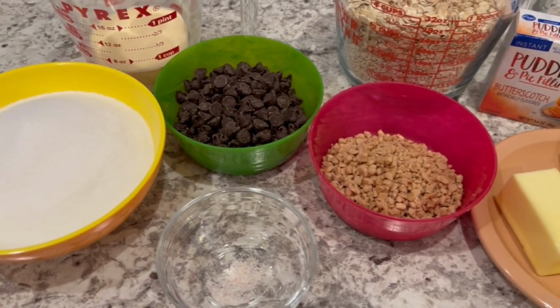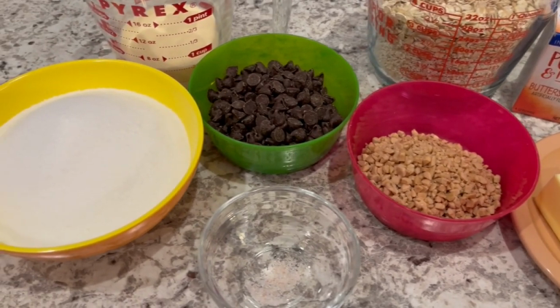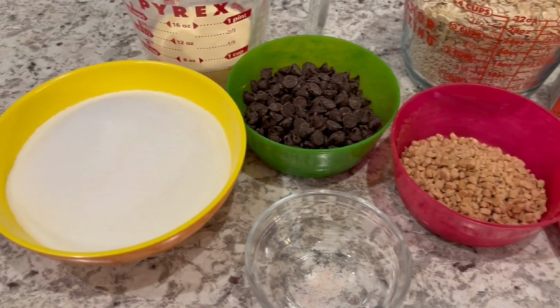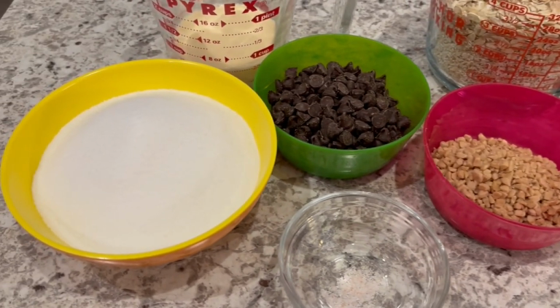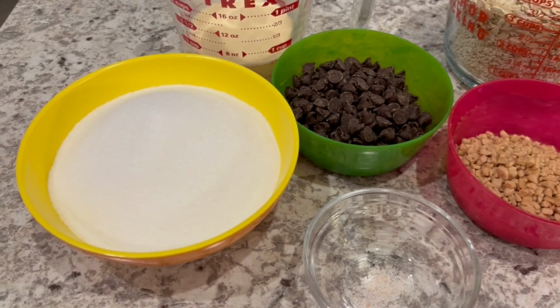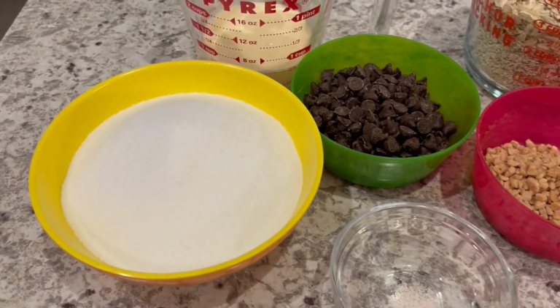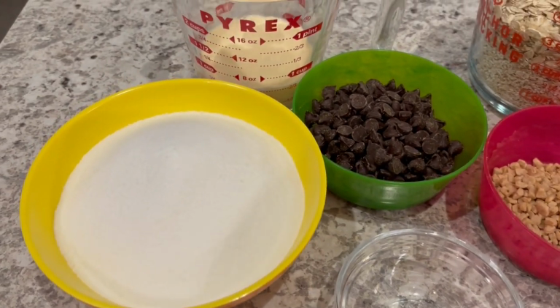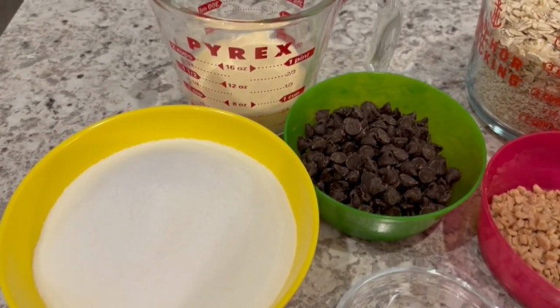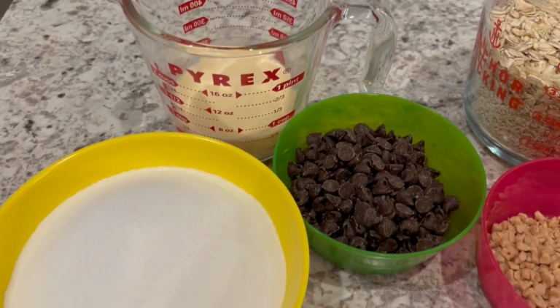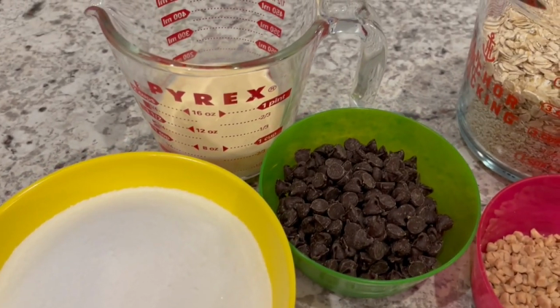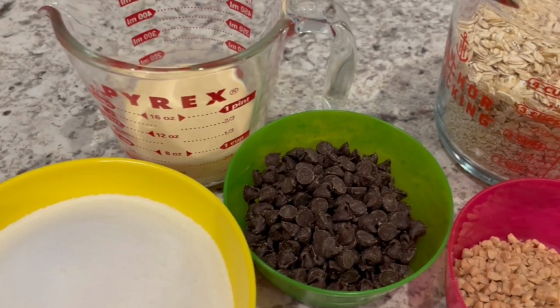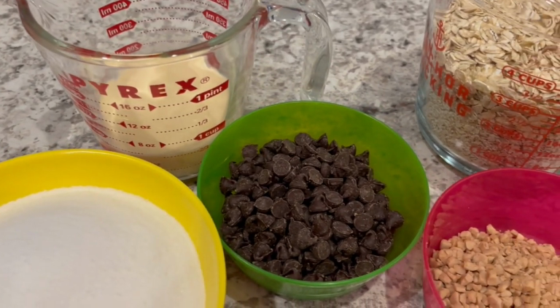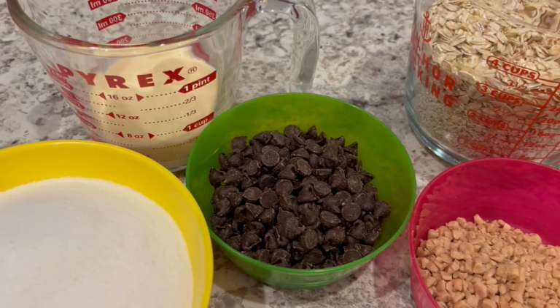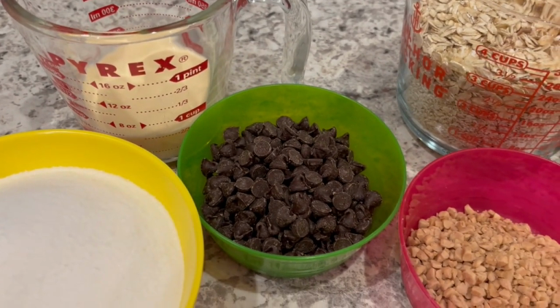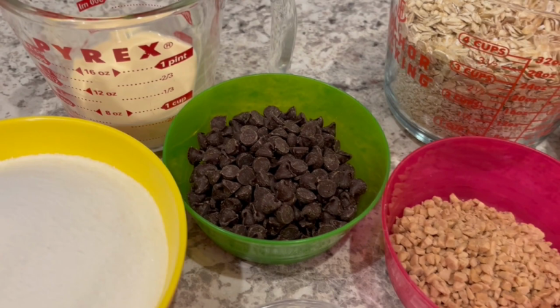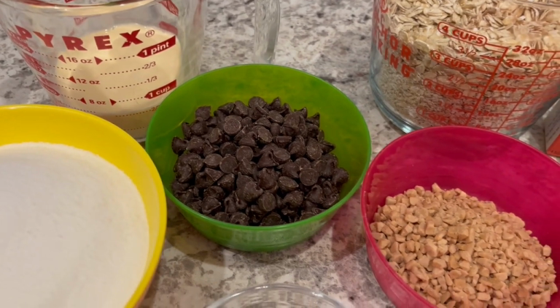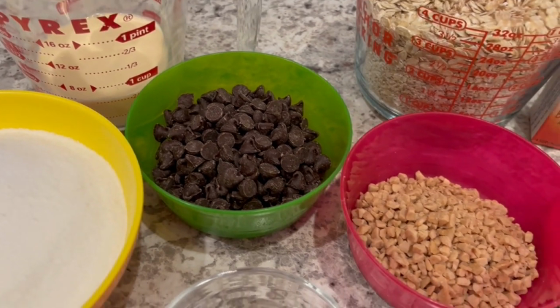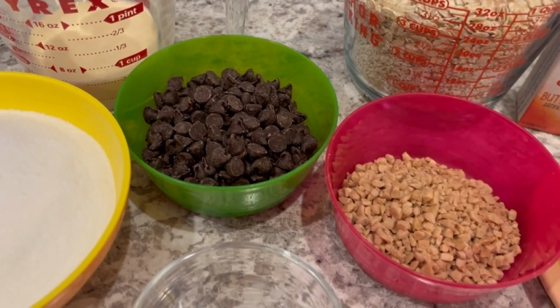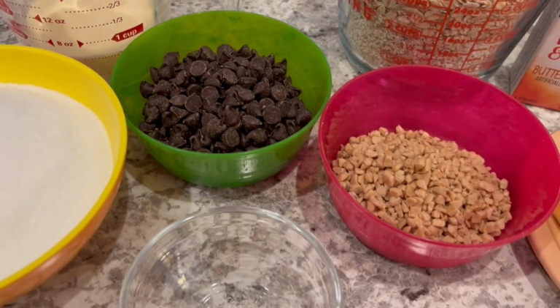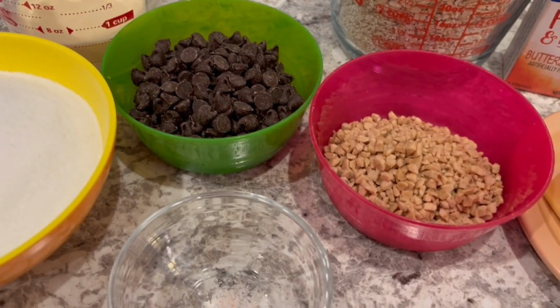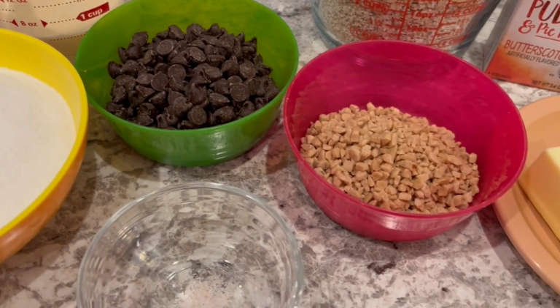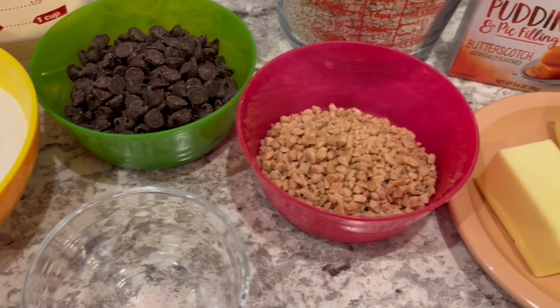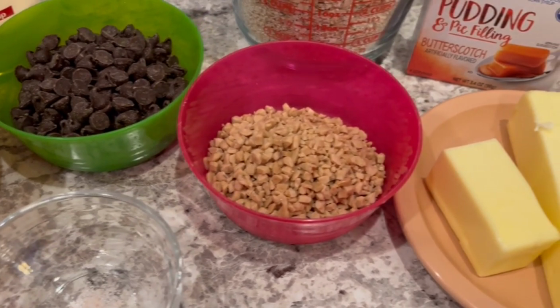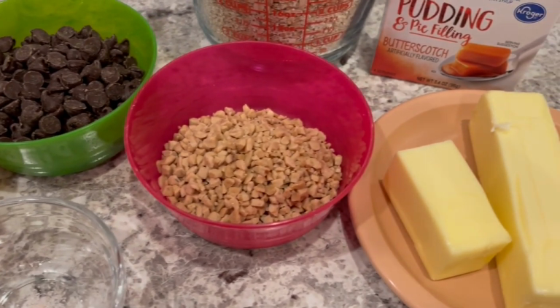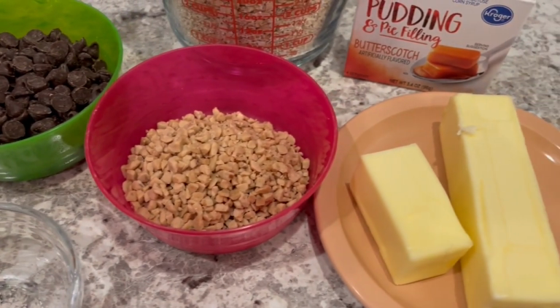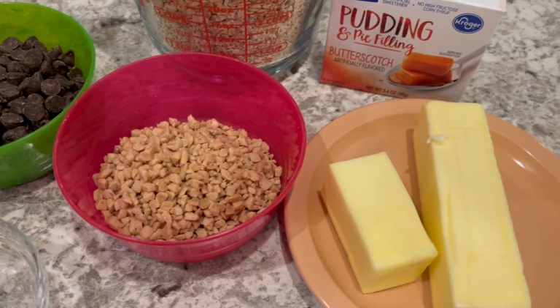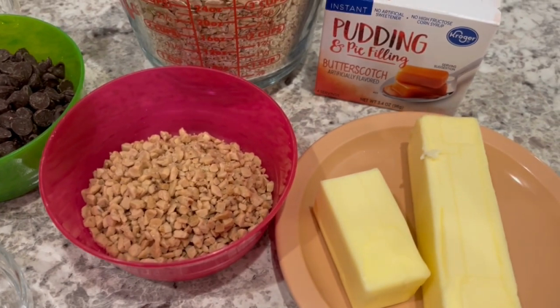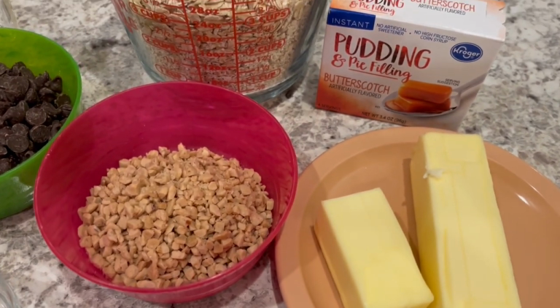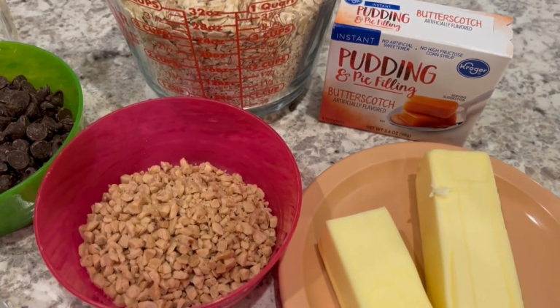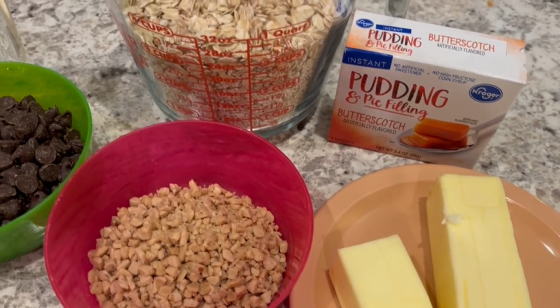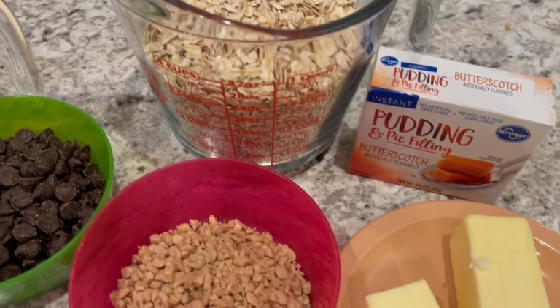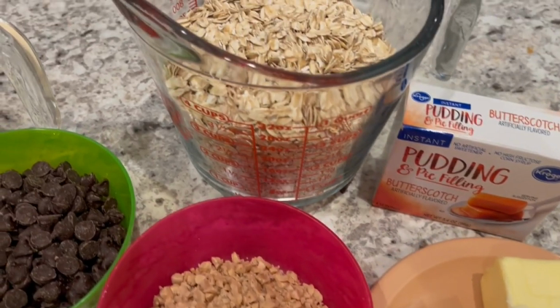You are going to need granulated sugar, evaporated milk, semi-sweet chocolate chips, toffee bits, a pinch of salt, unsalted butter, instant butterscotch pudding, and oats.